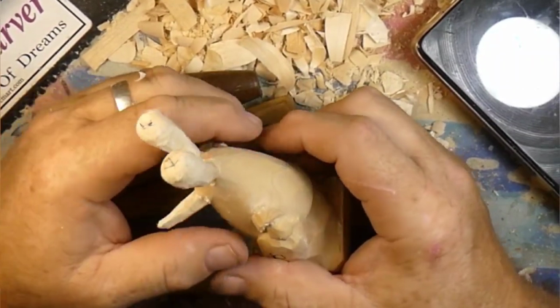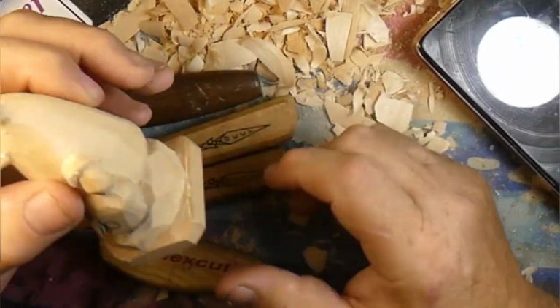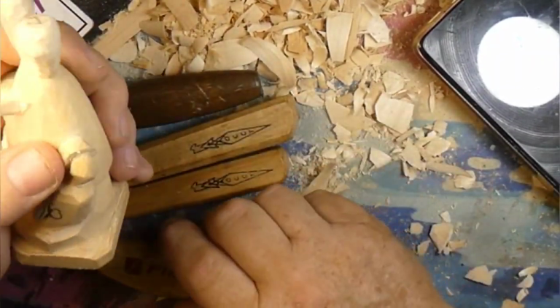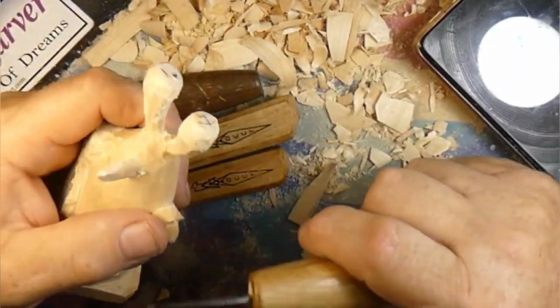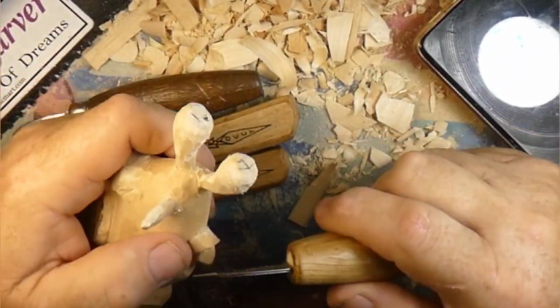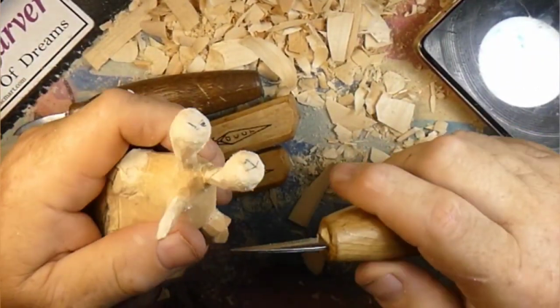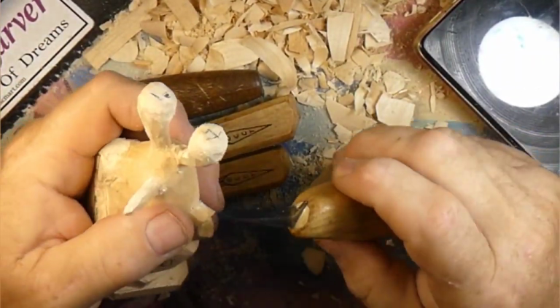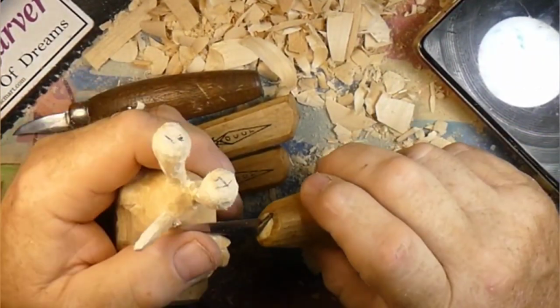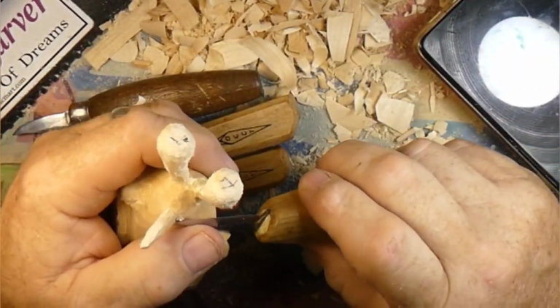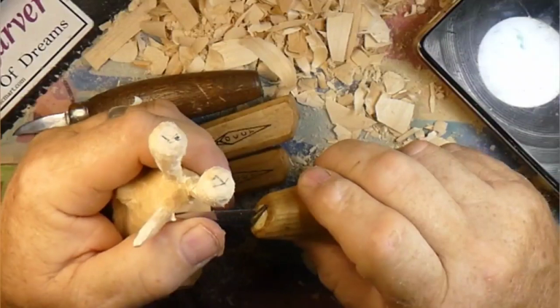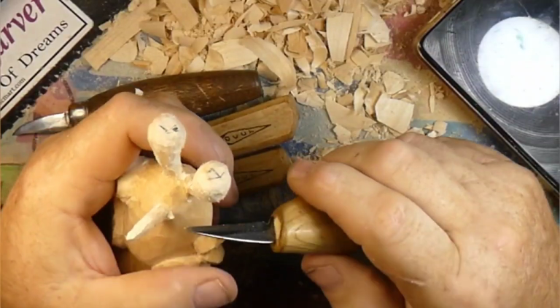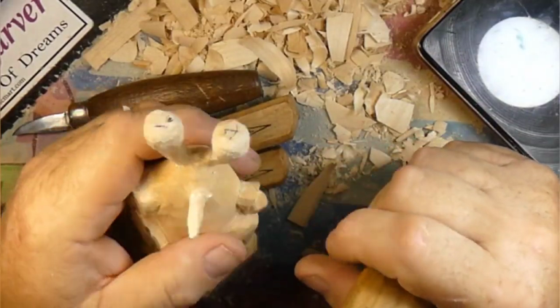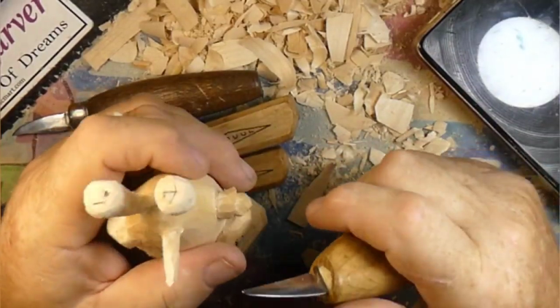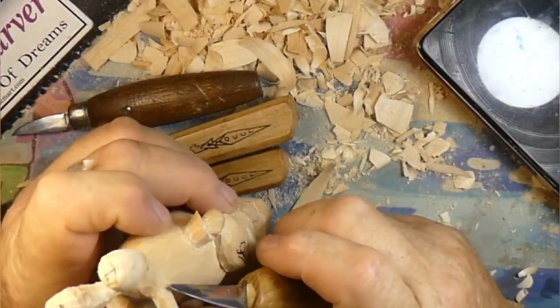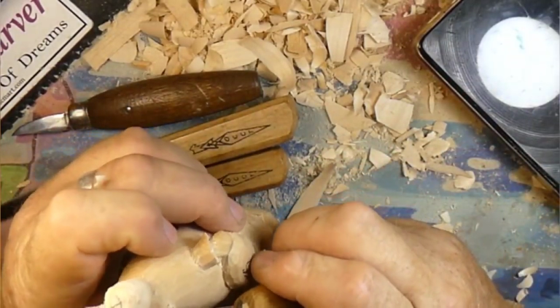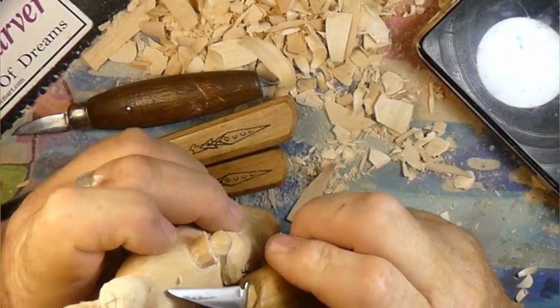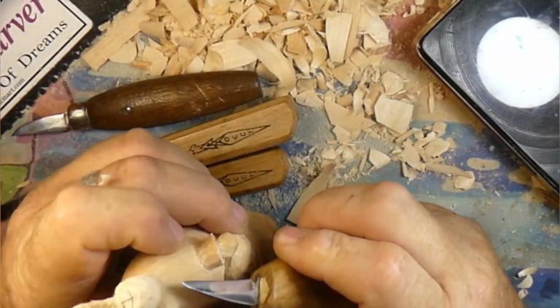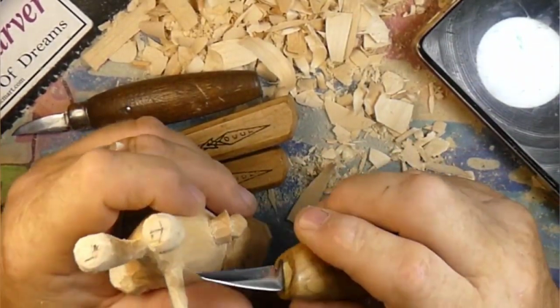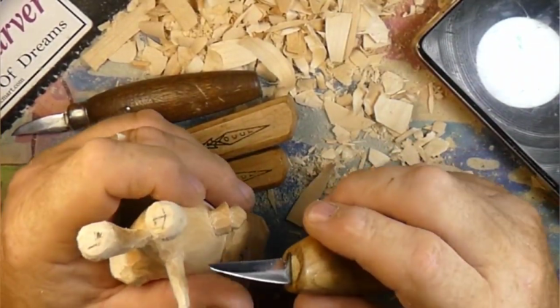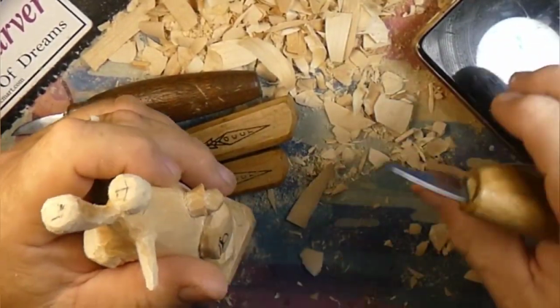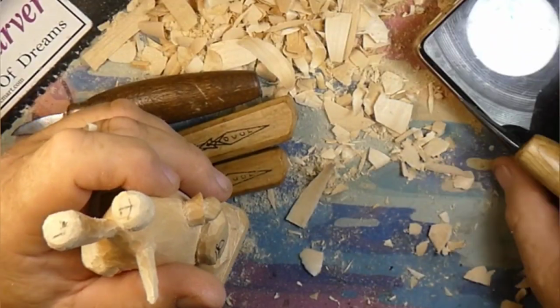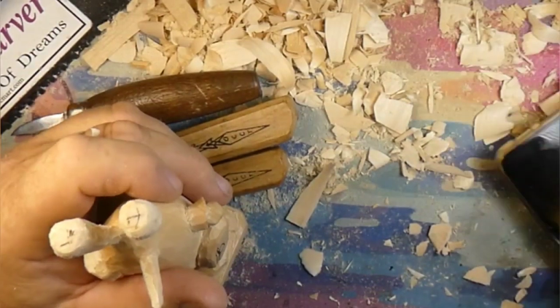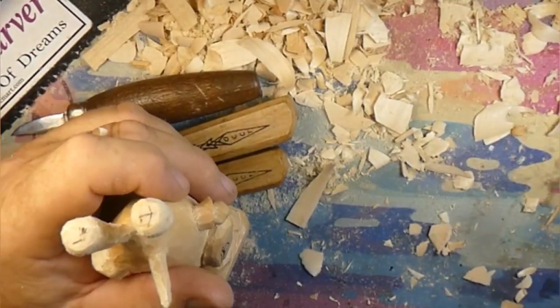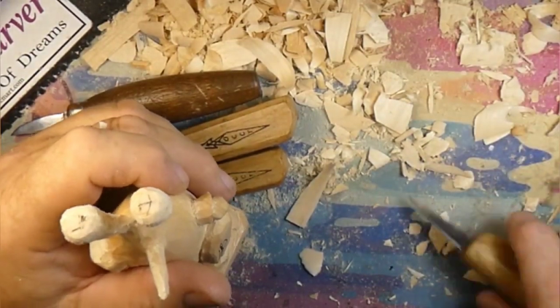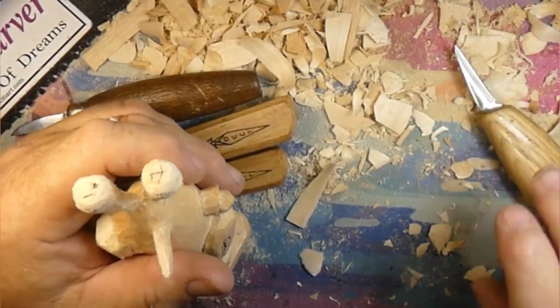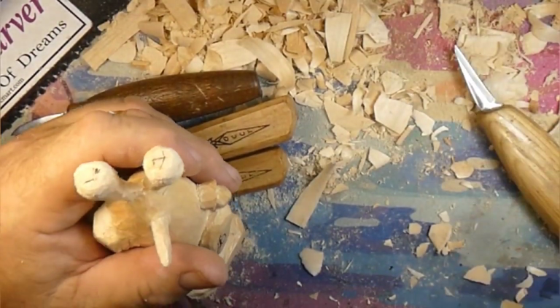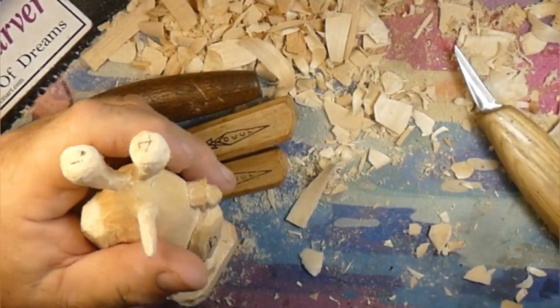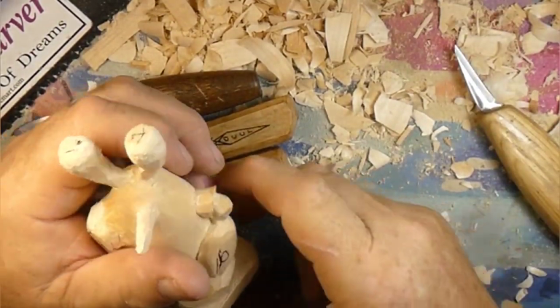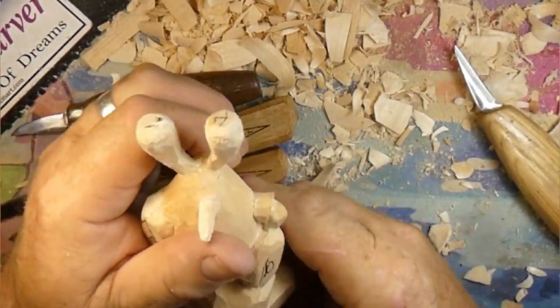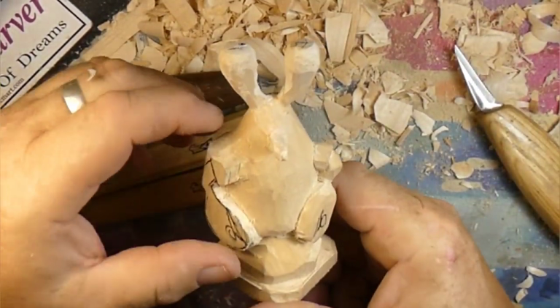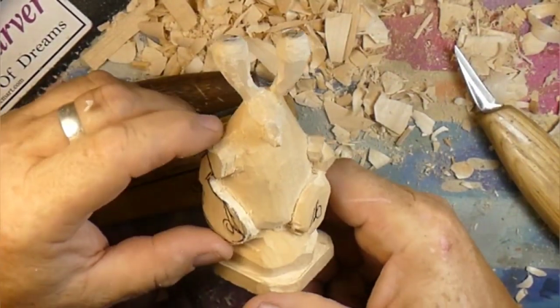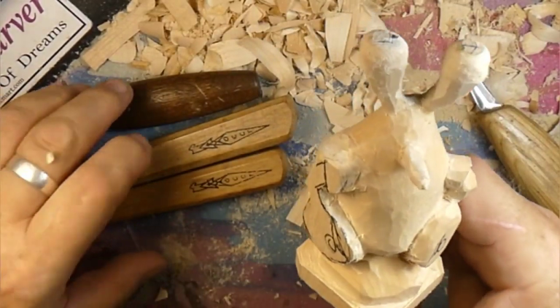We're back. I think the glue has set up enough to go ahead and carve, as long as I don't break it off again. If I do break it off again, it's going to stay off until the carving's done - don't worry about it.